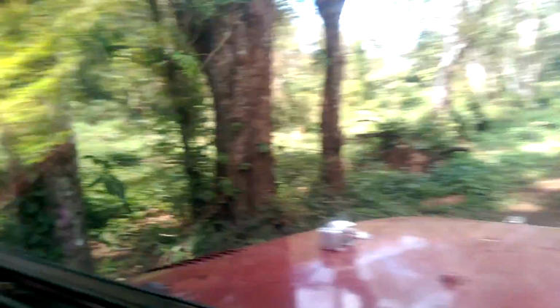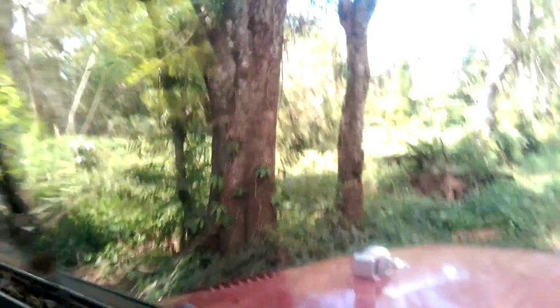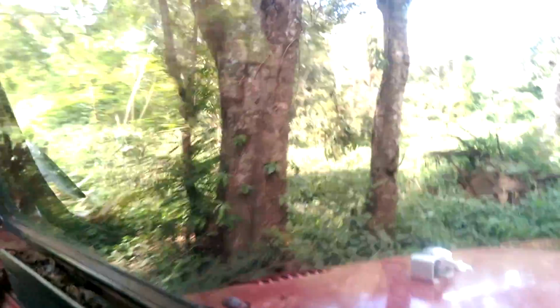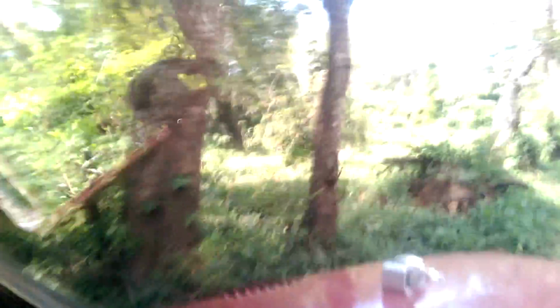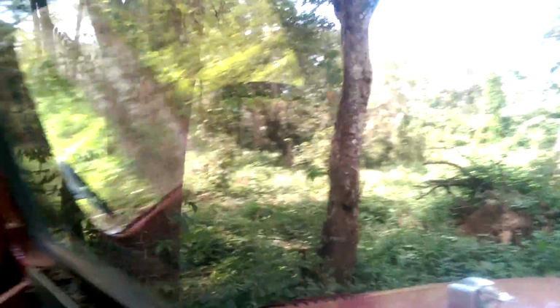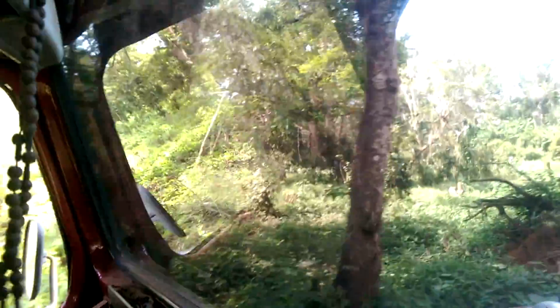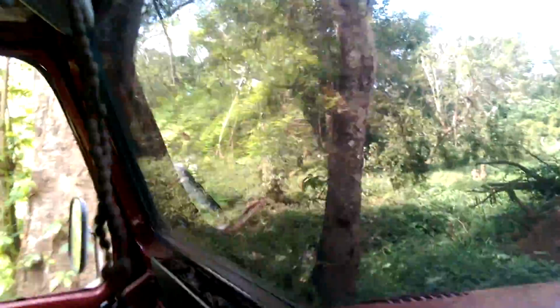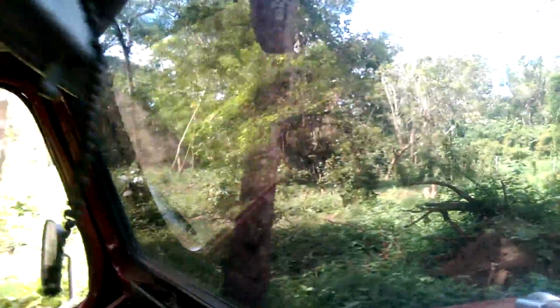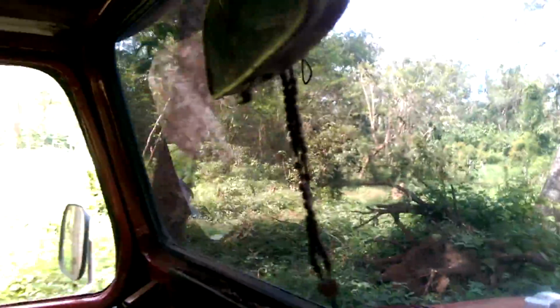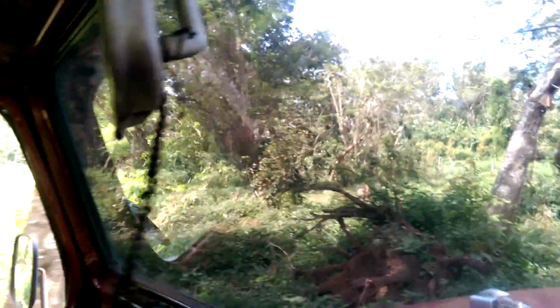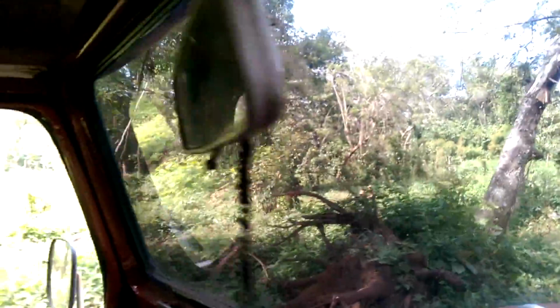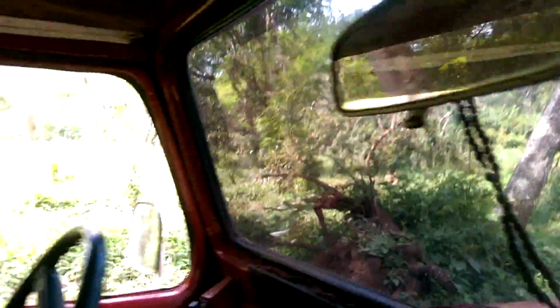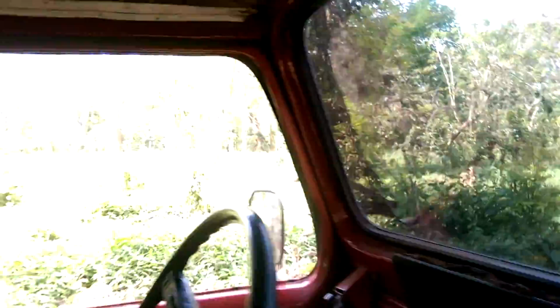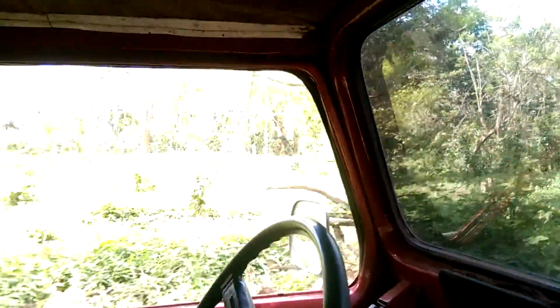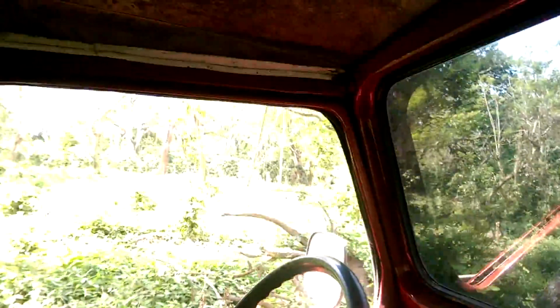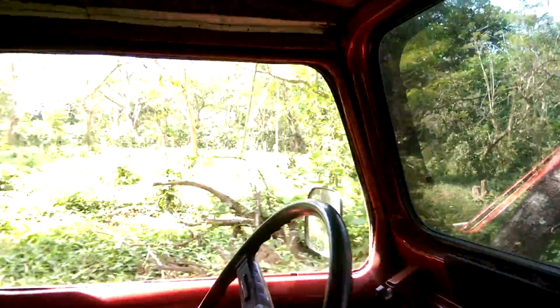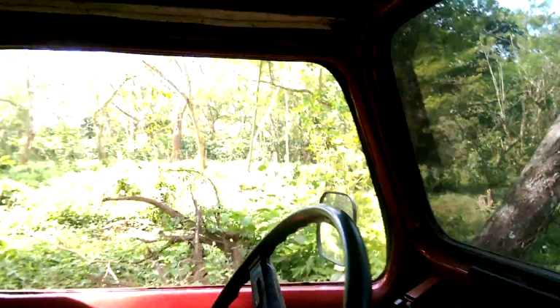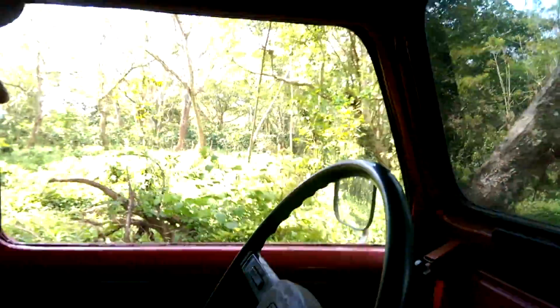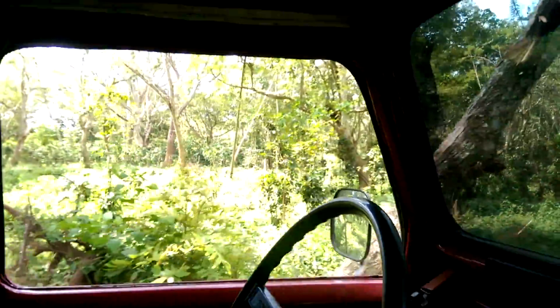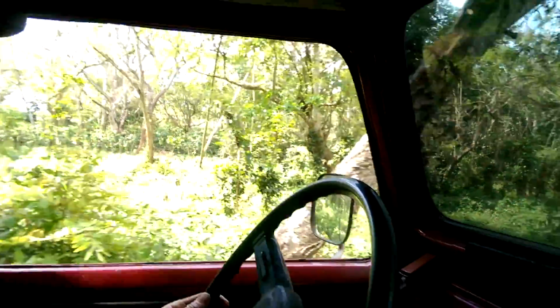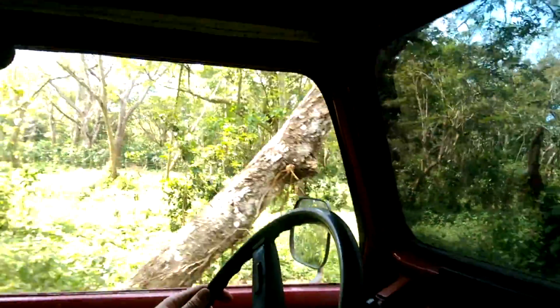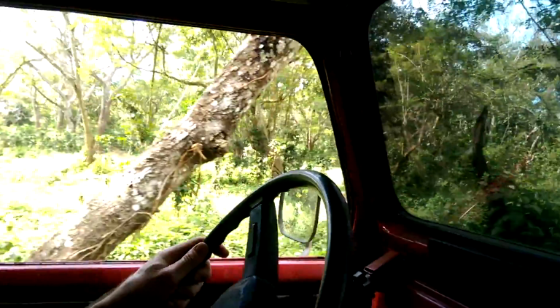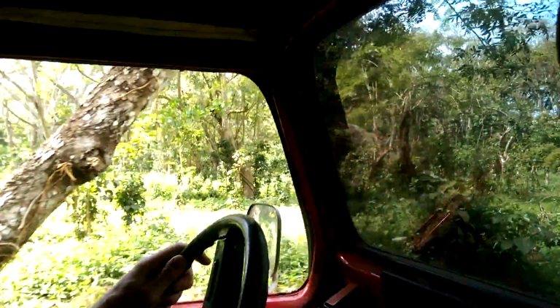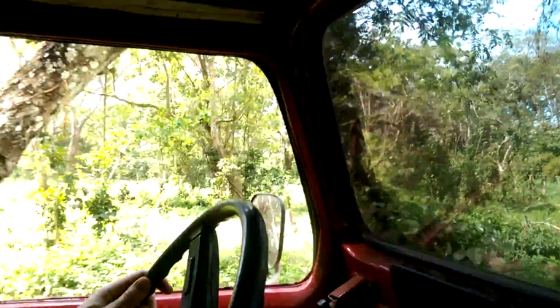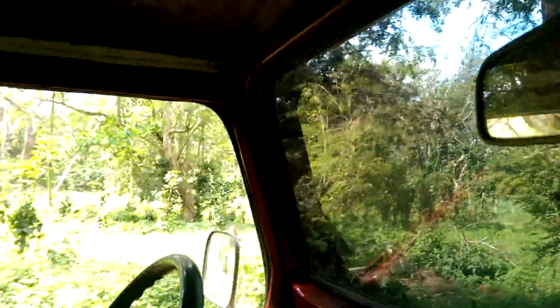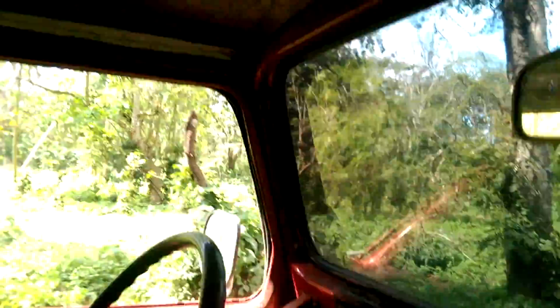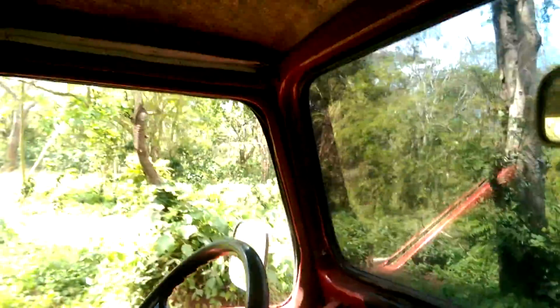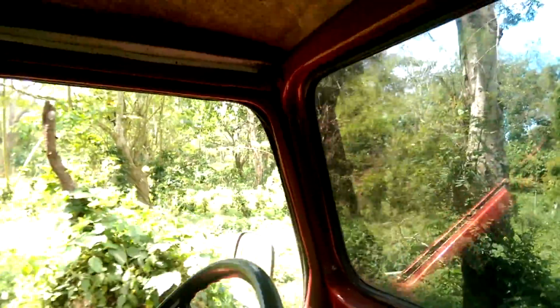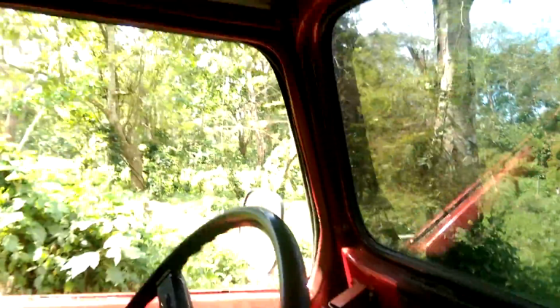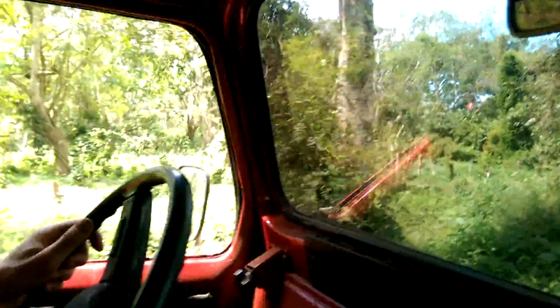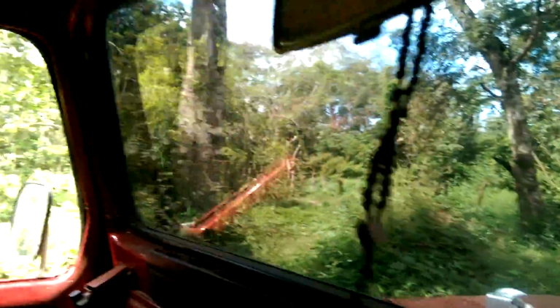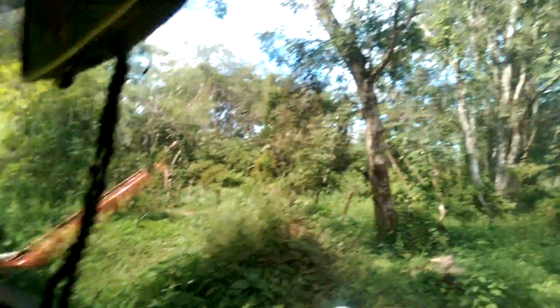This is the back half of the property there. We'll have an orchard here. This is also a low spot on the property.